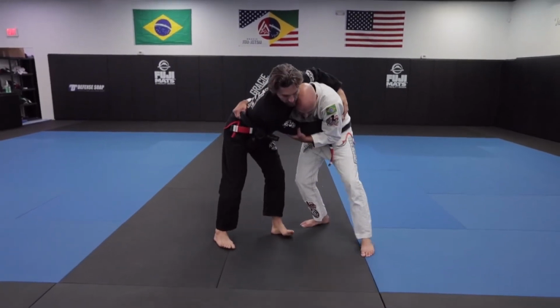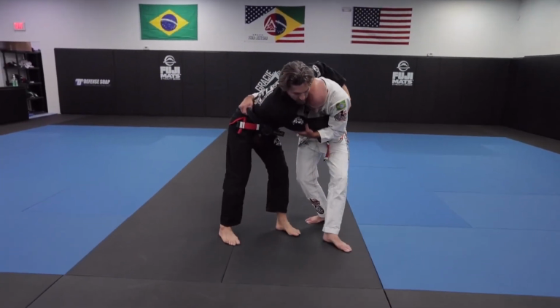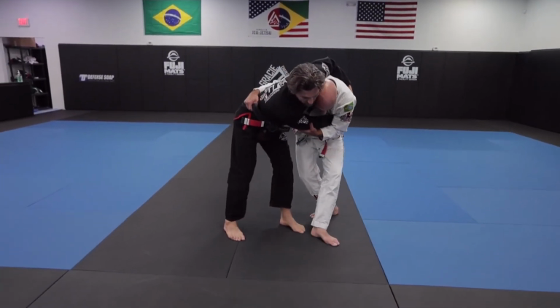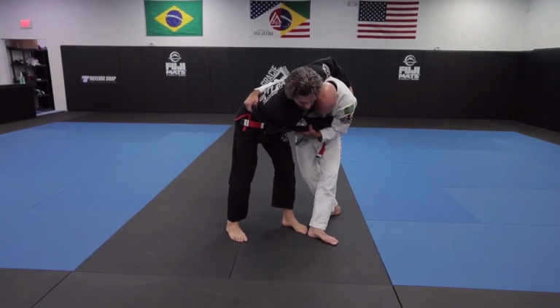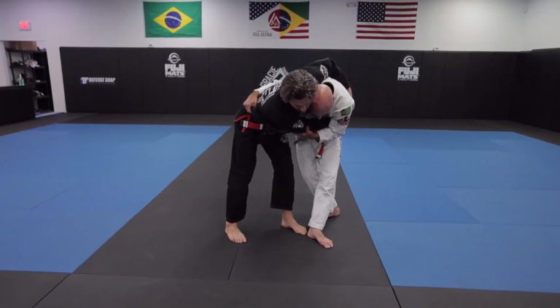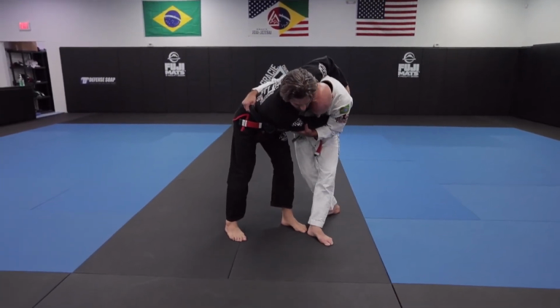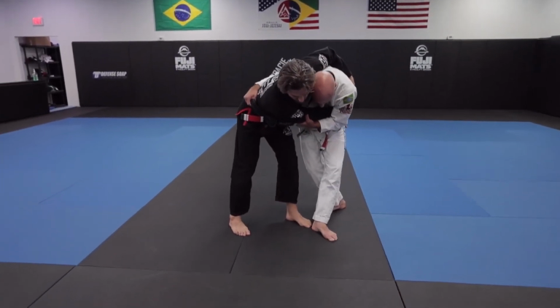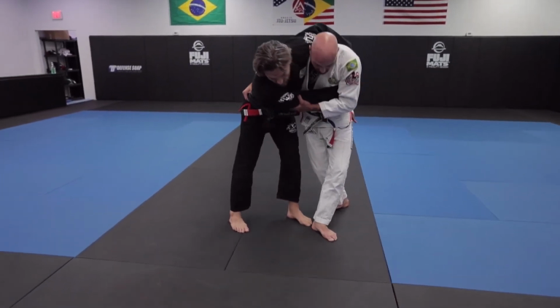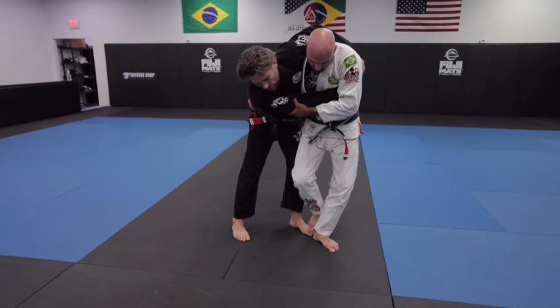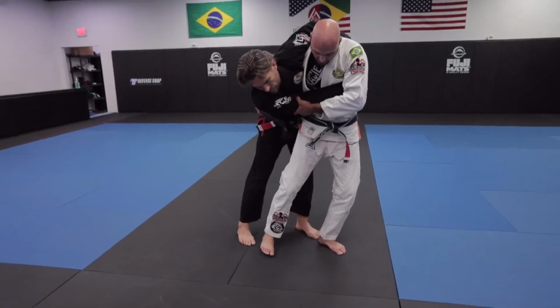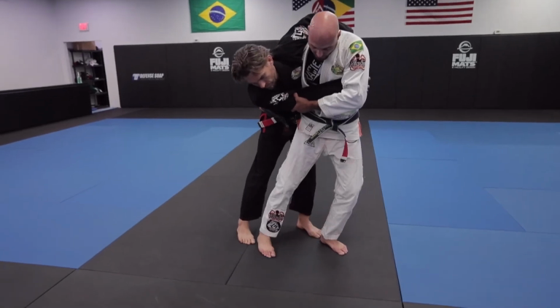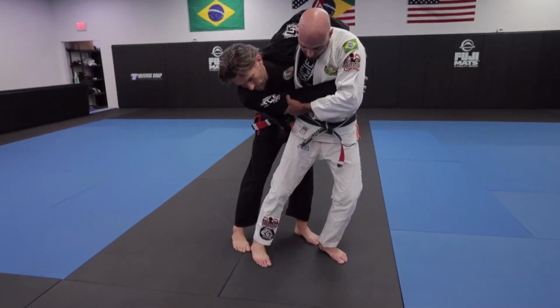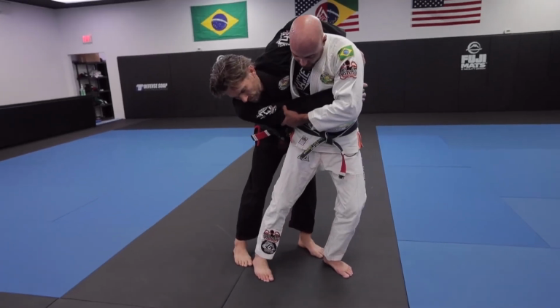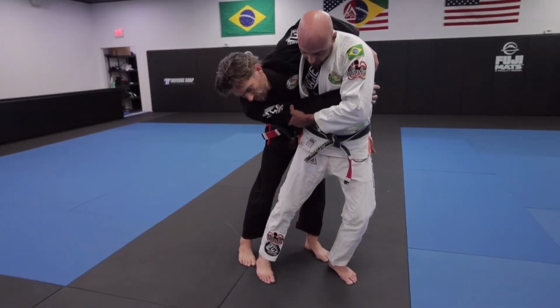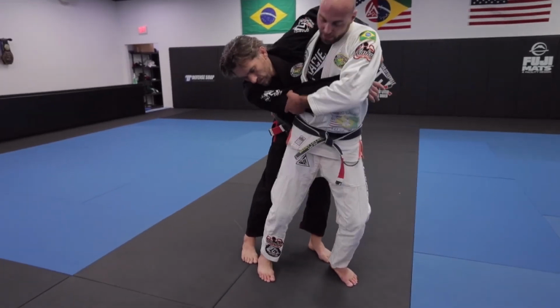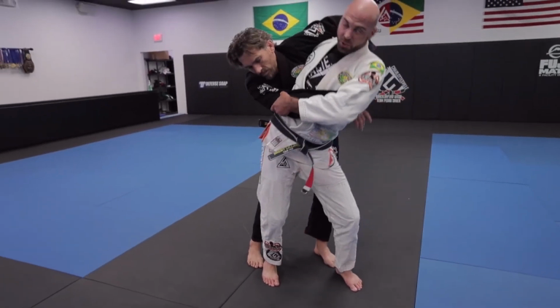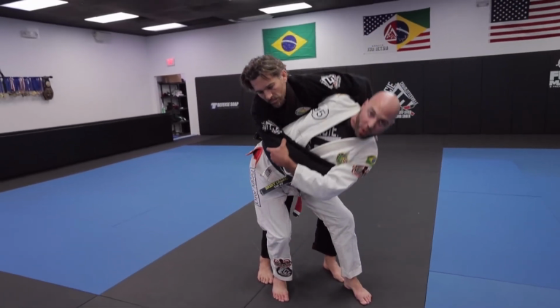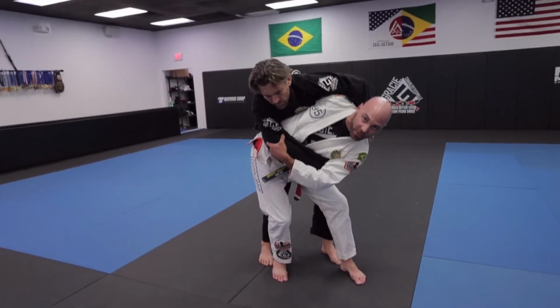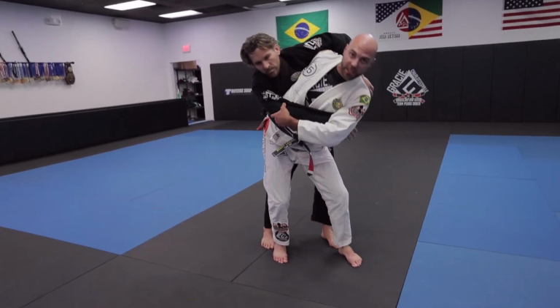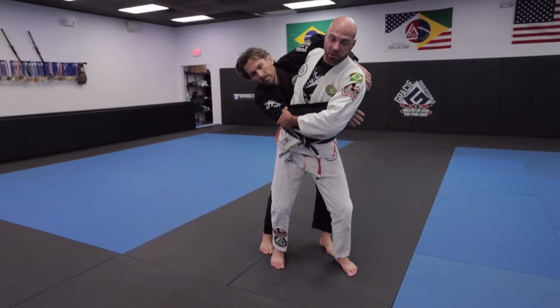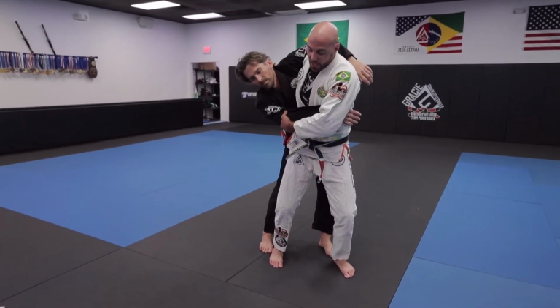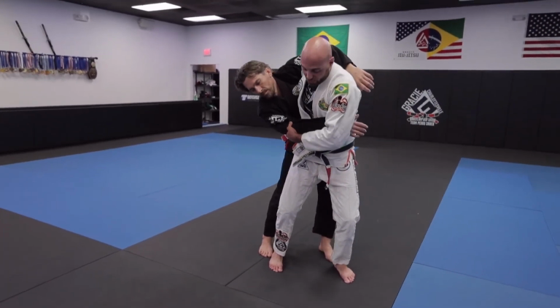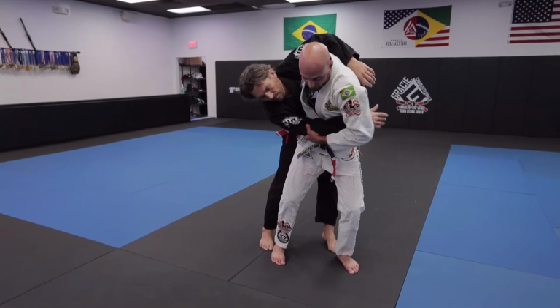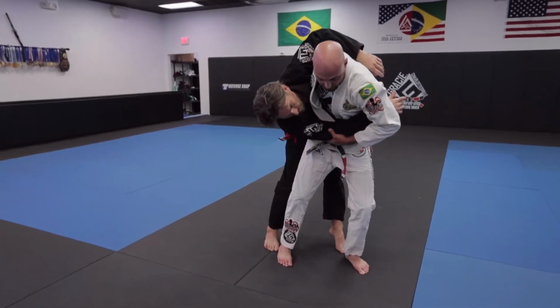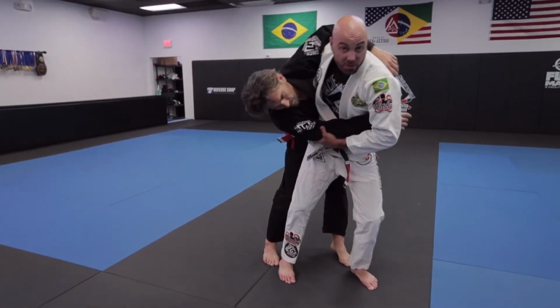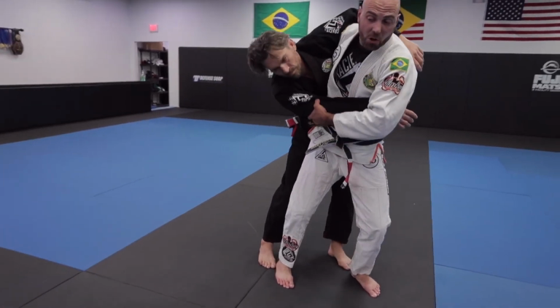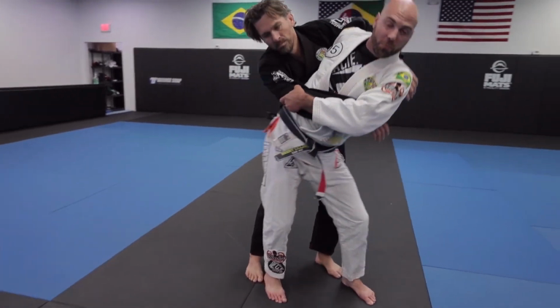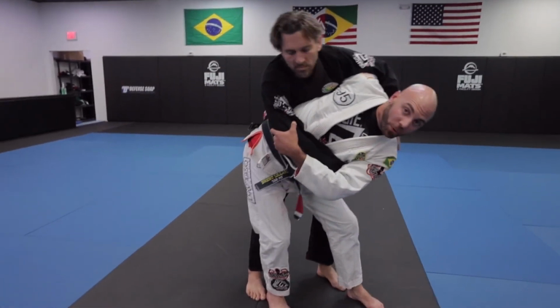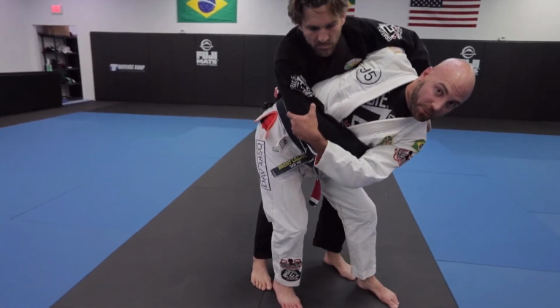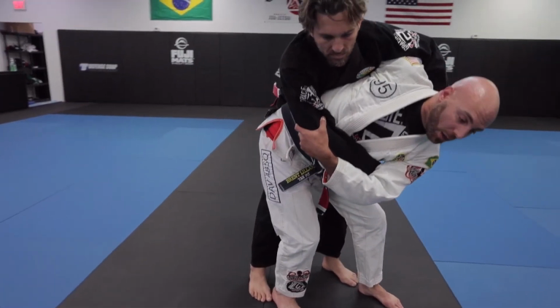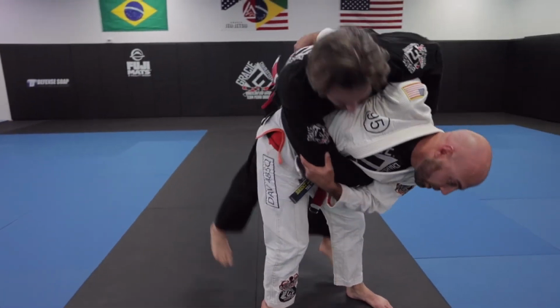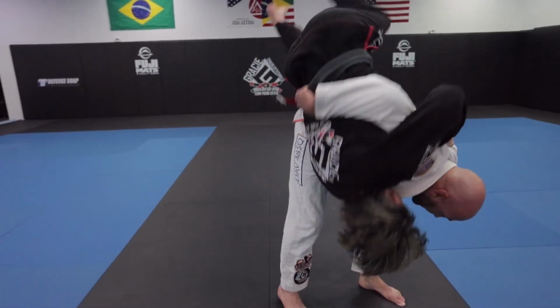So I'm going to match this foot with that foot, this one's going to come right on the inside and my hips are going to go way out — this is the key detail. If you try to do it like this, he's just going to fall in front of me. If I put my hips way out, he goes flying.